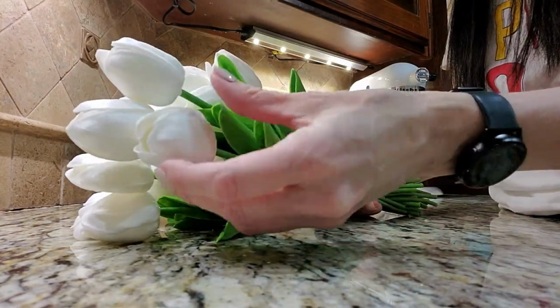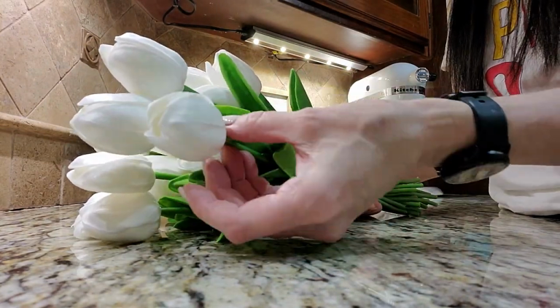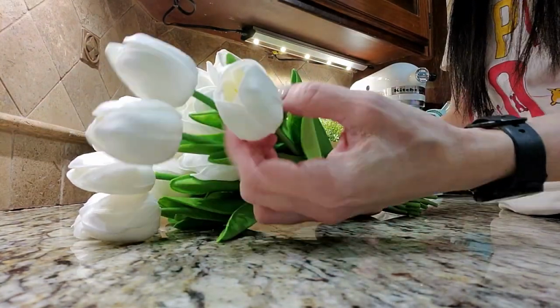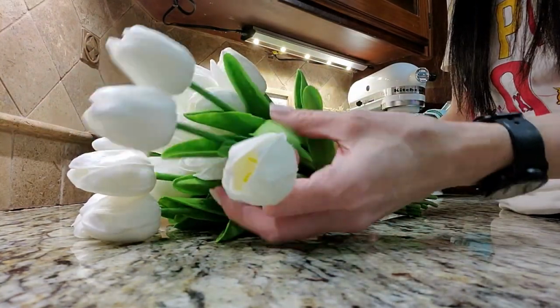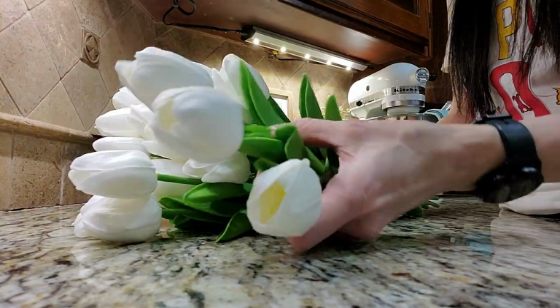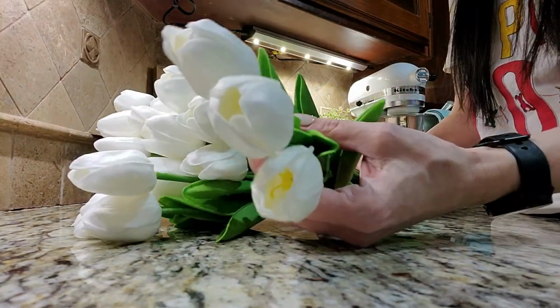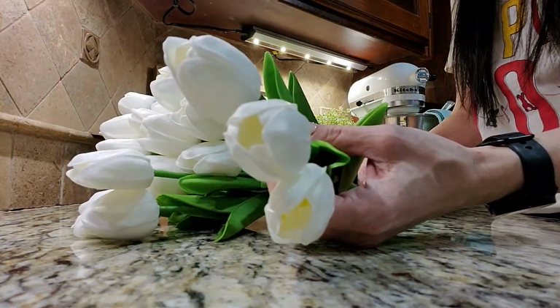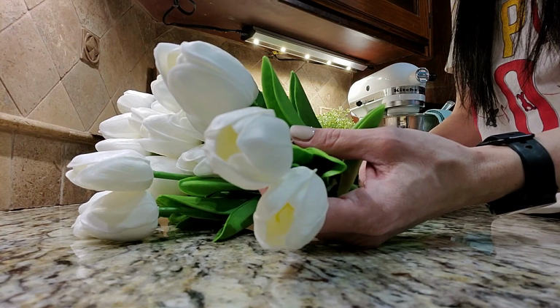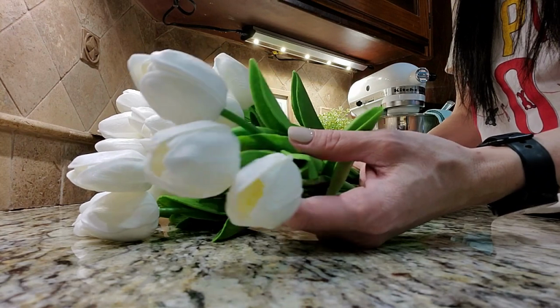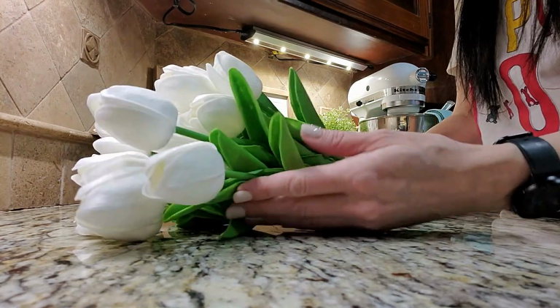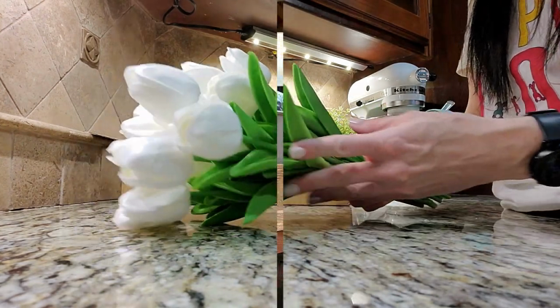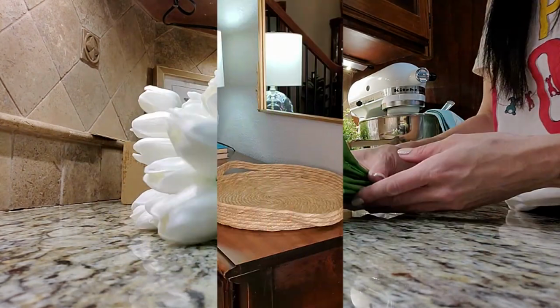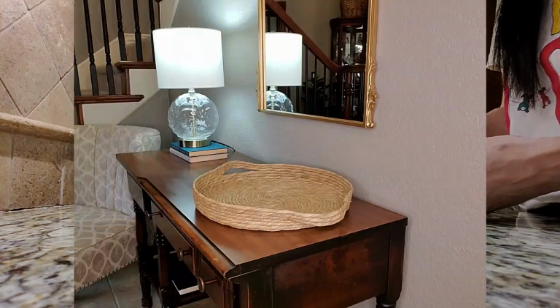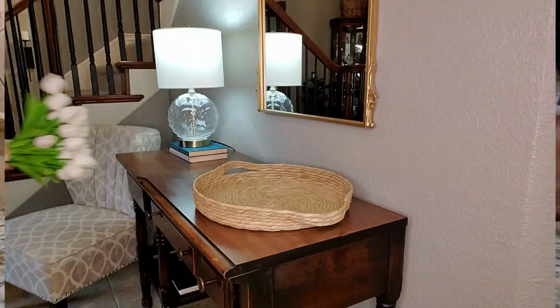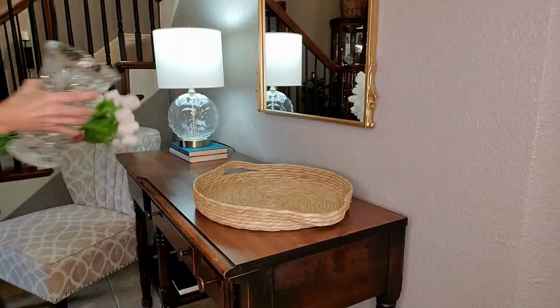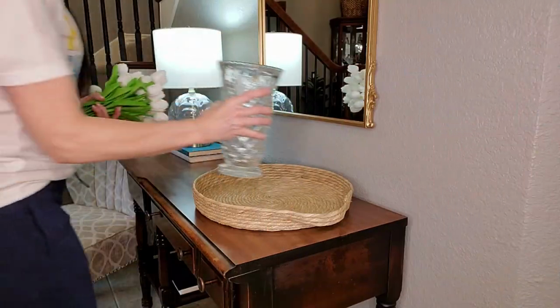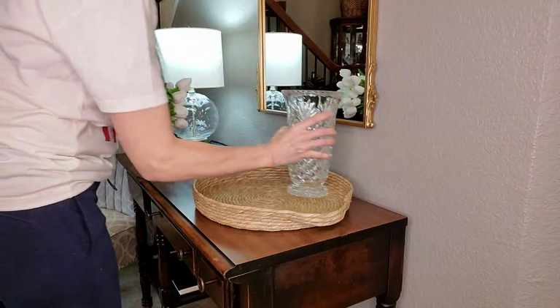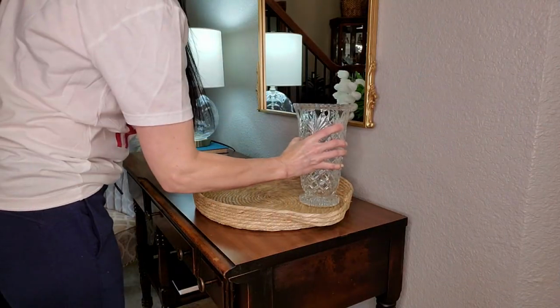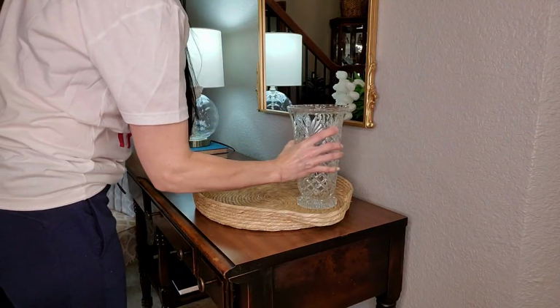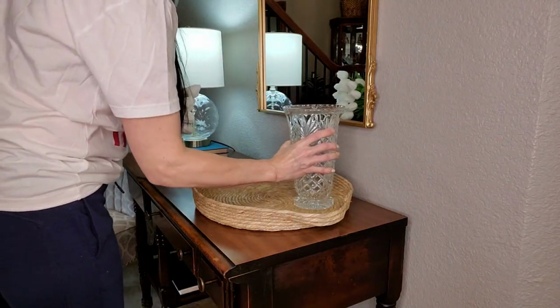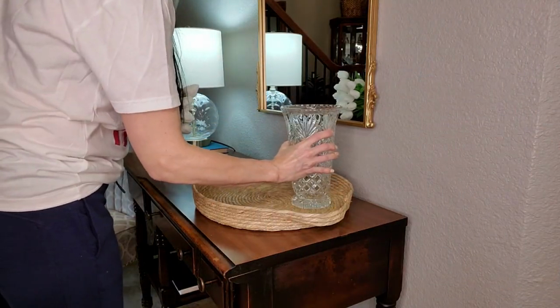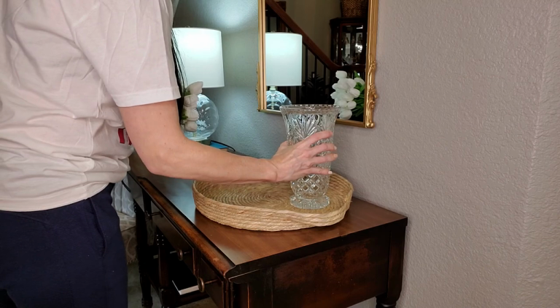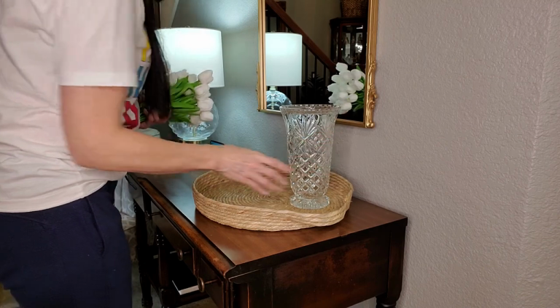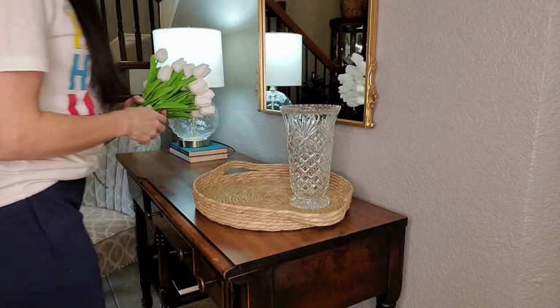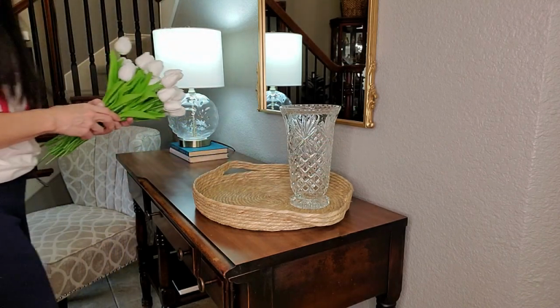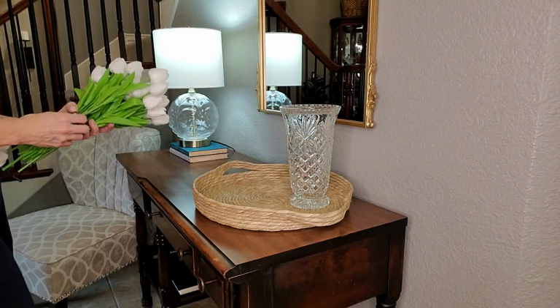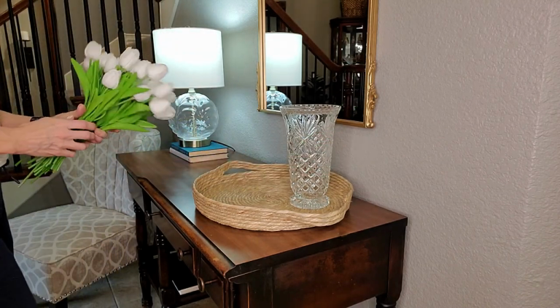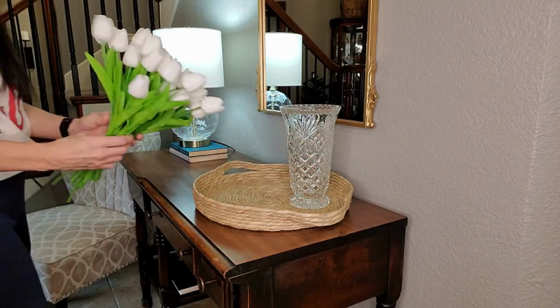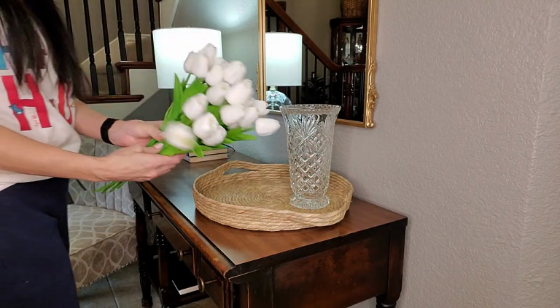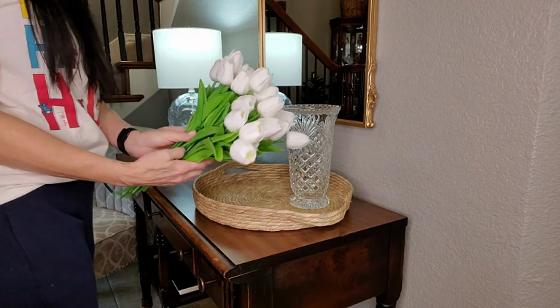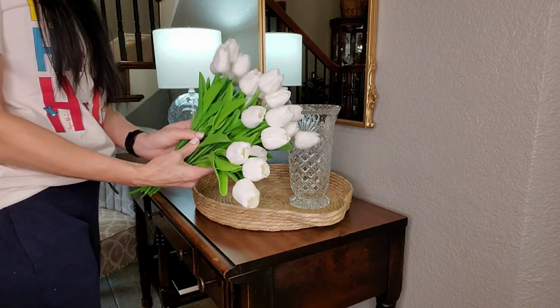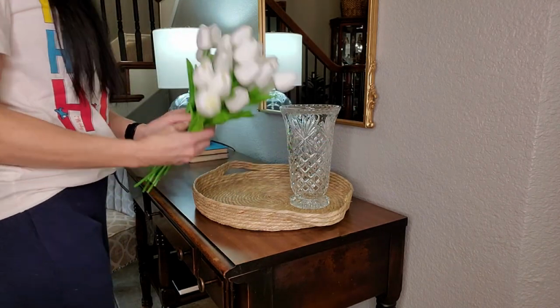I chose white, though they had different colors to choose from. The stems are bendable so you can droop and drape them so that they have a more realistic look.